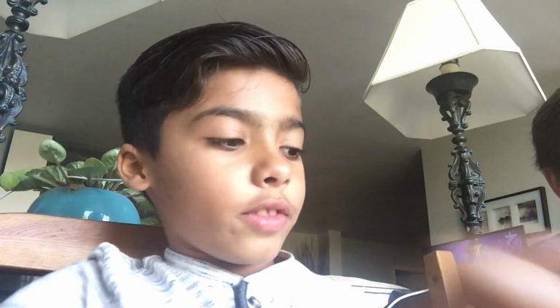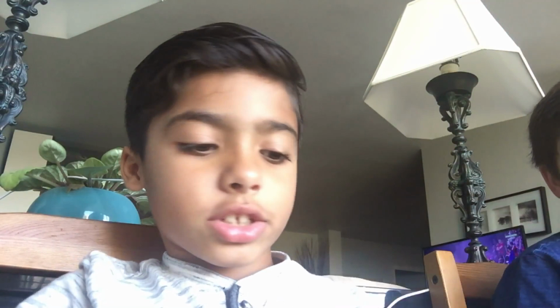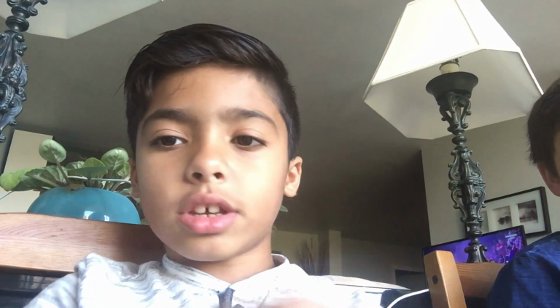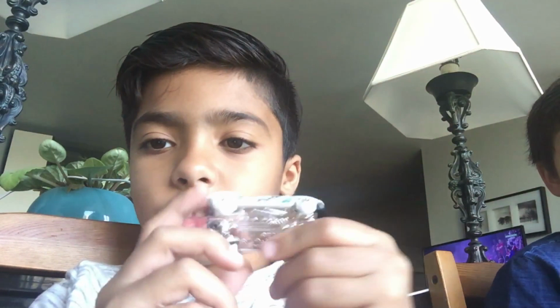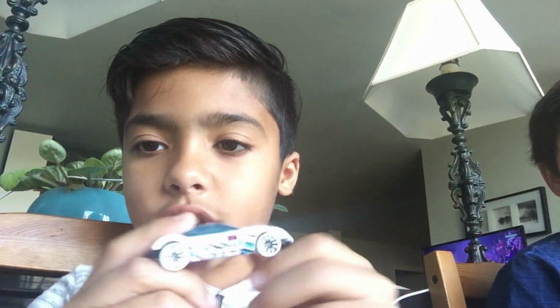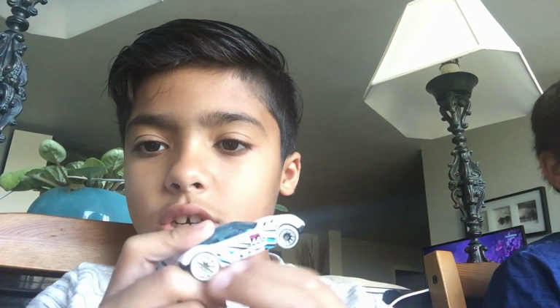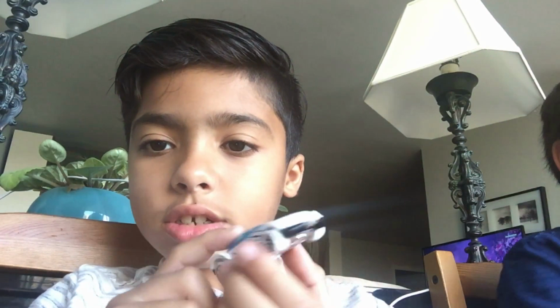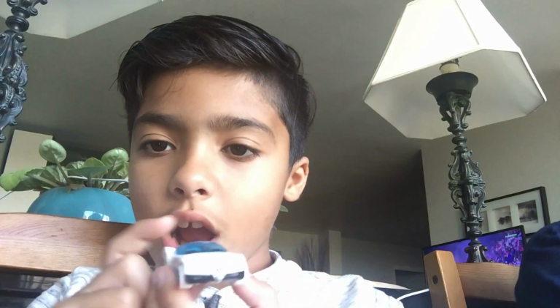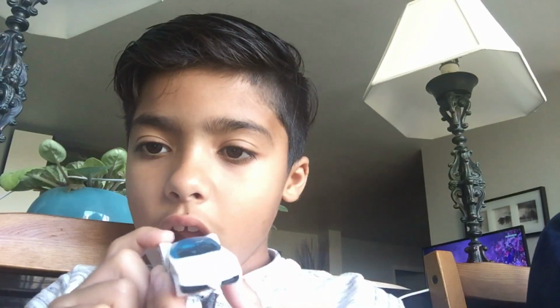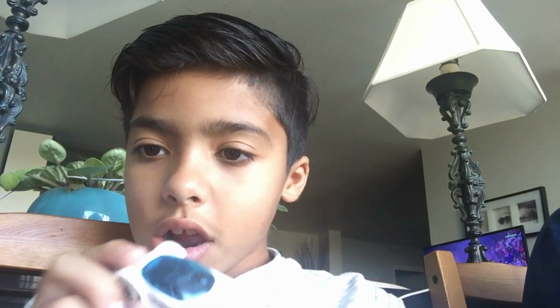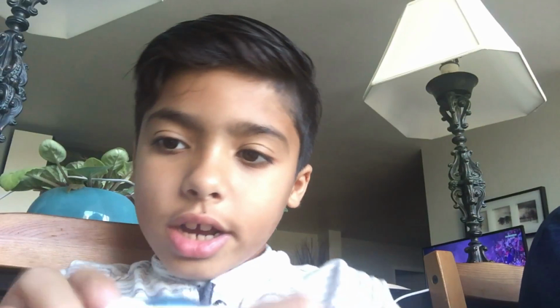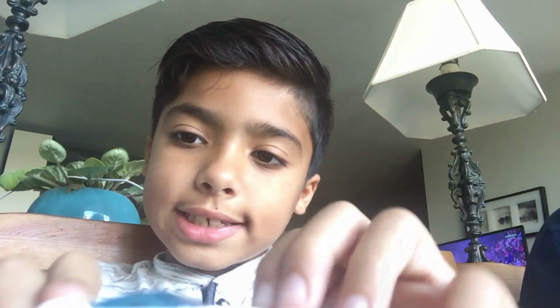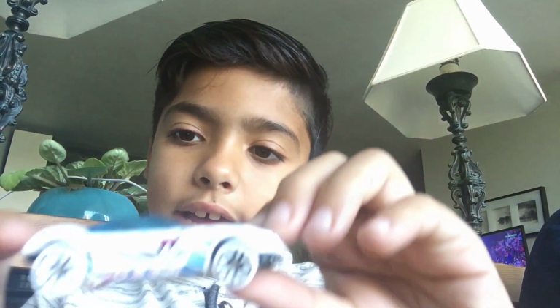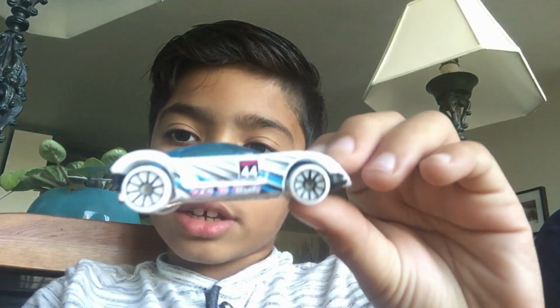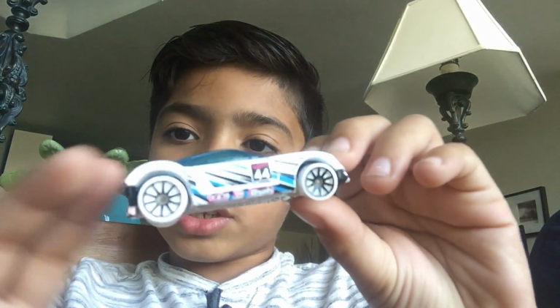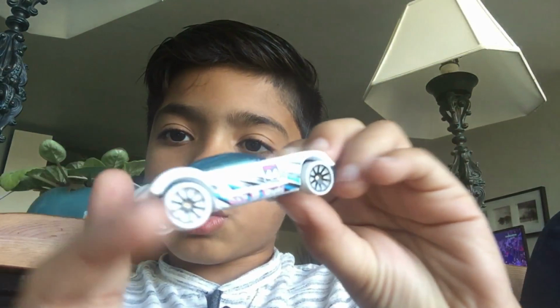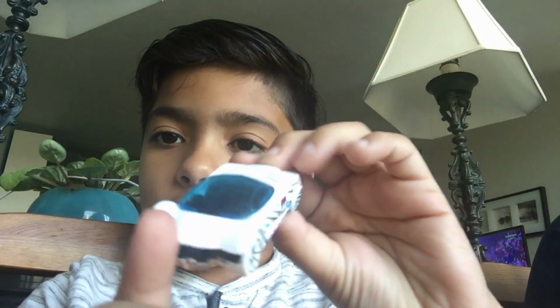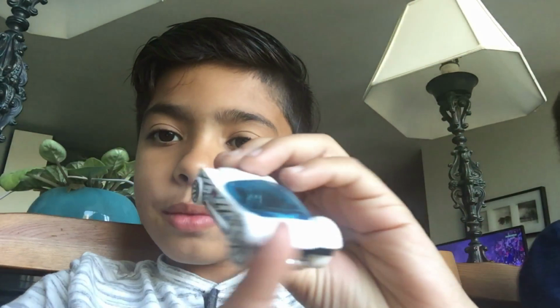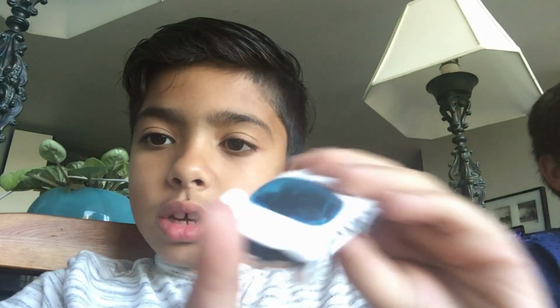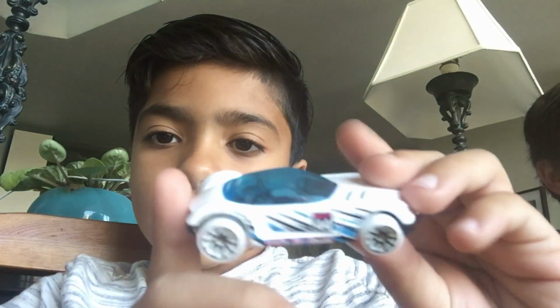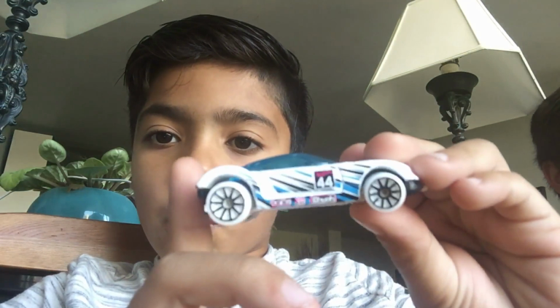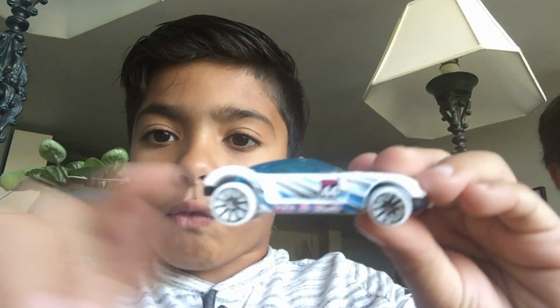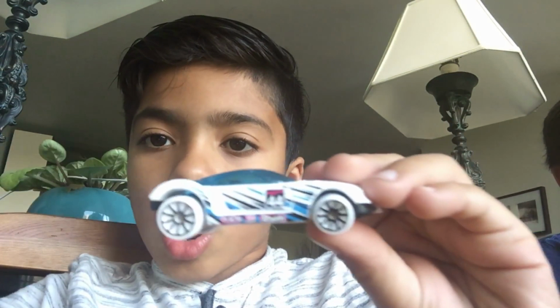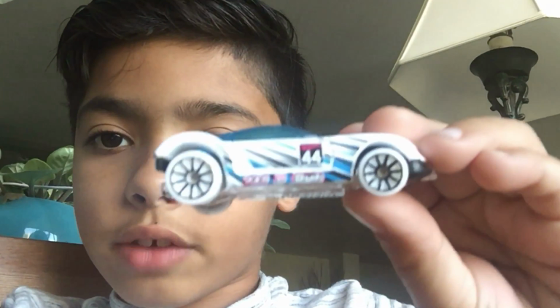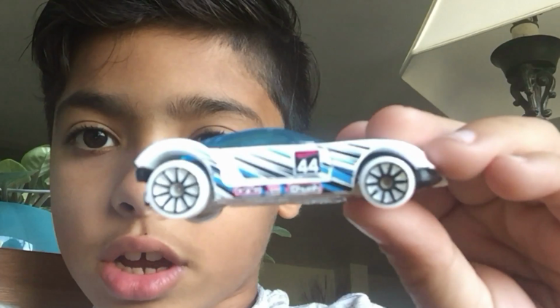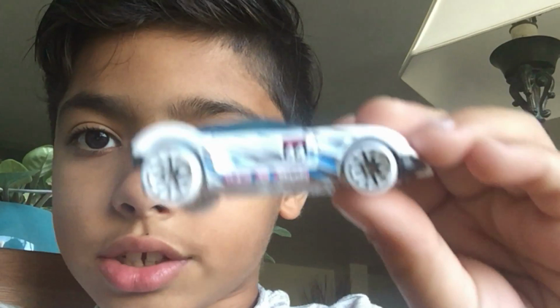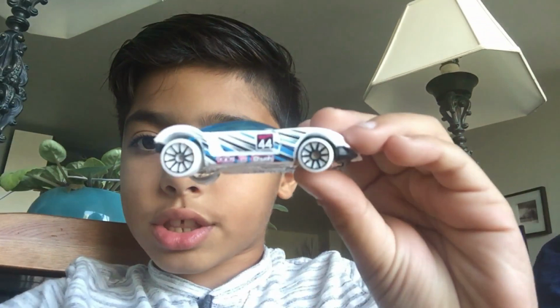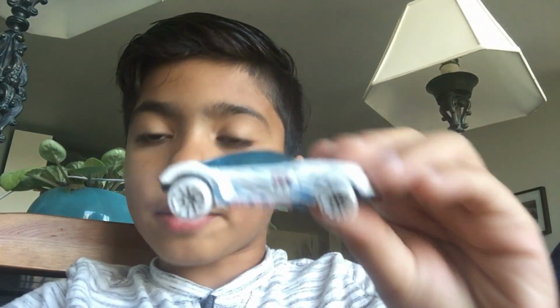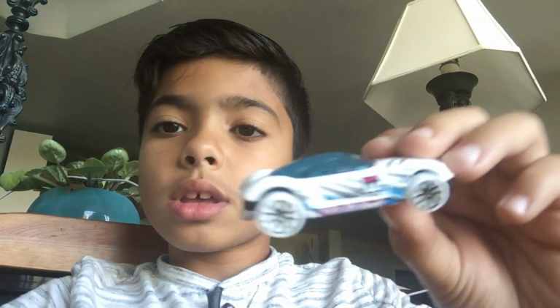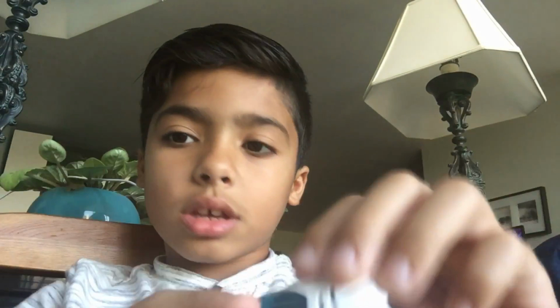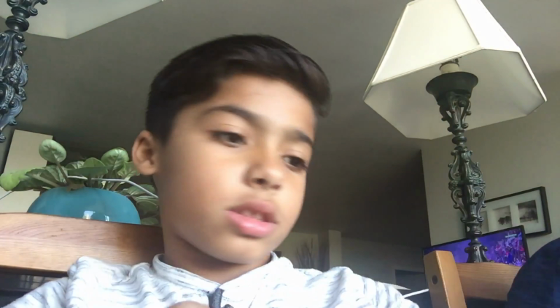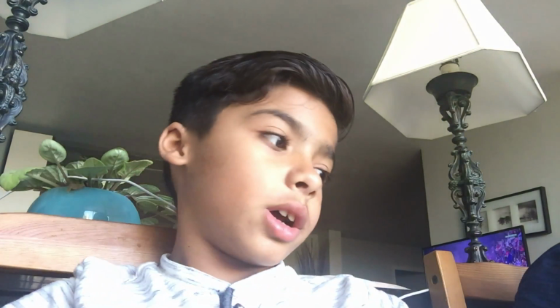Next is this car. It's really cool — it has a 44 on it if you guys can see that.